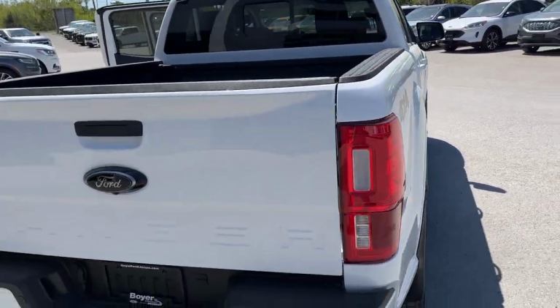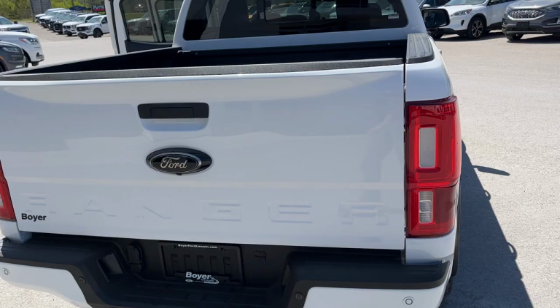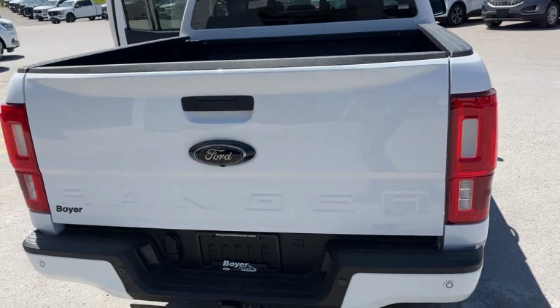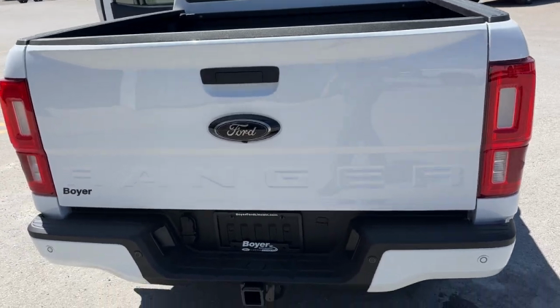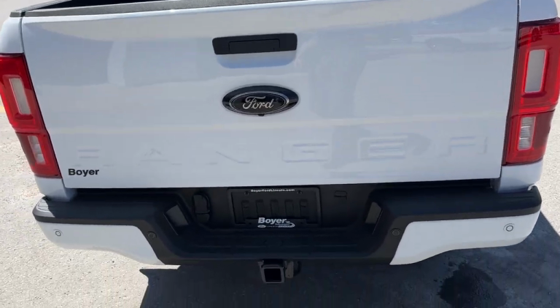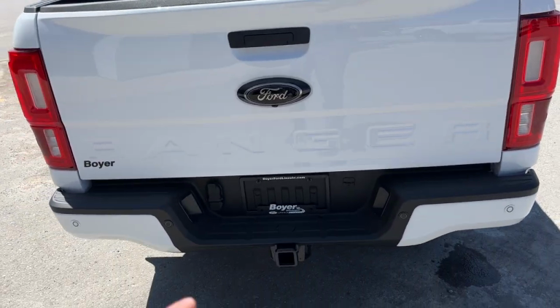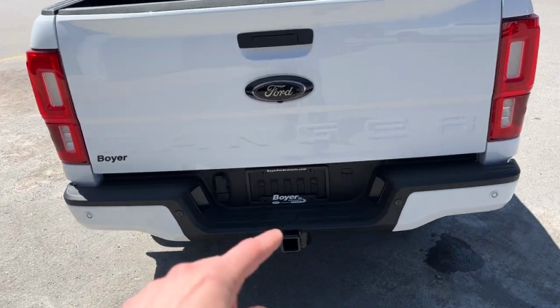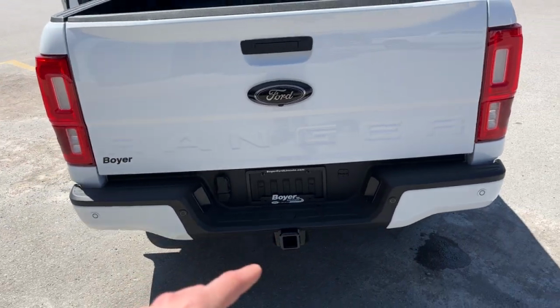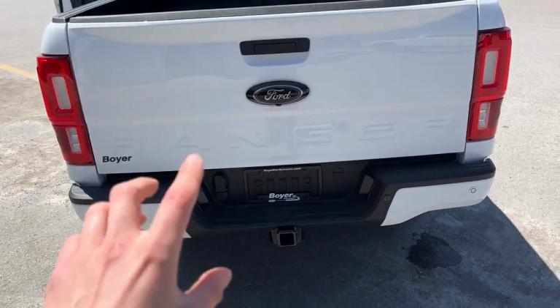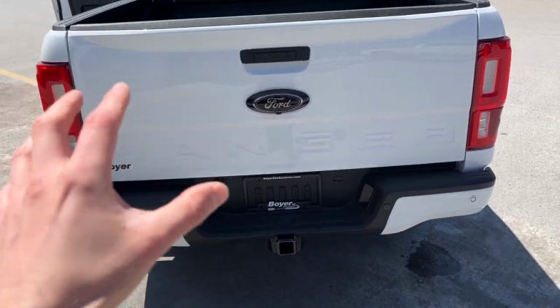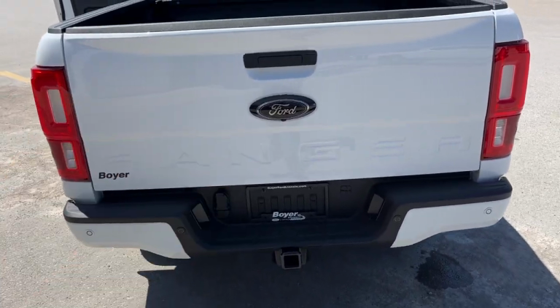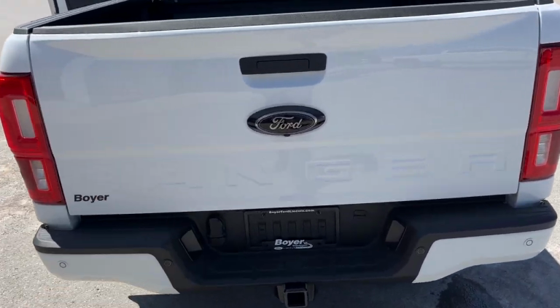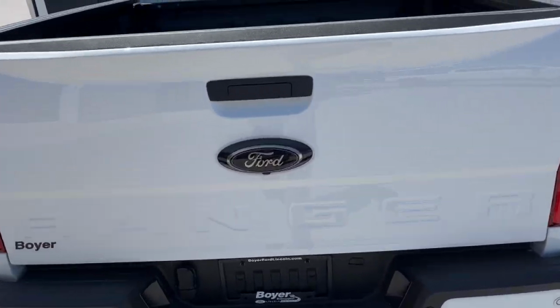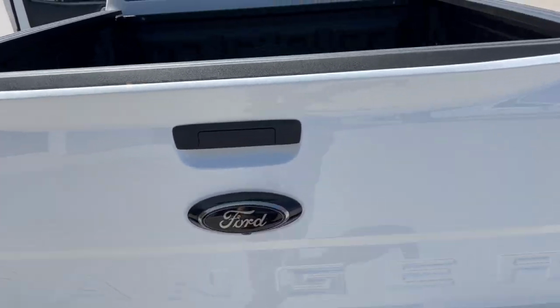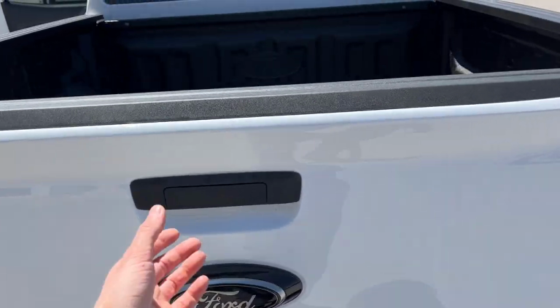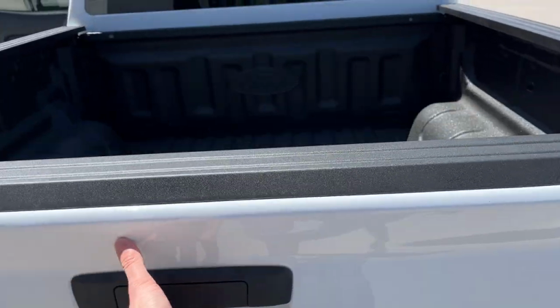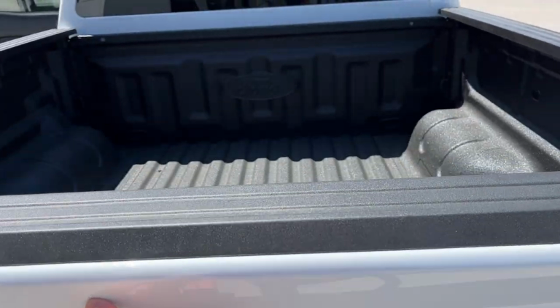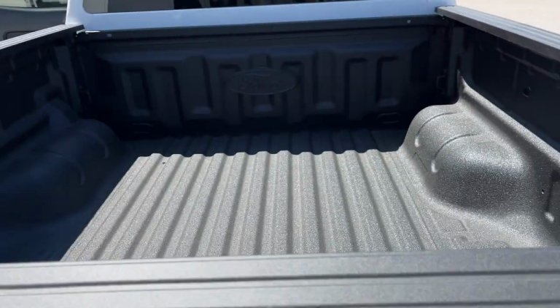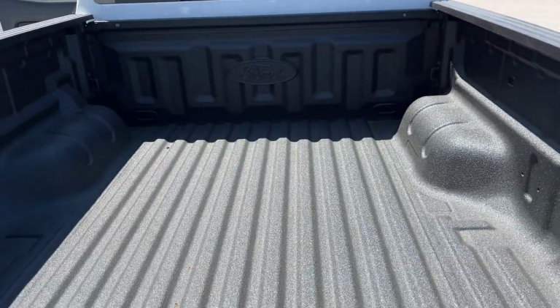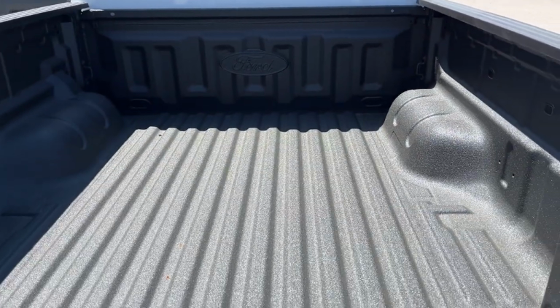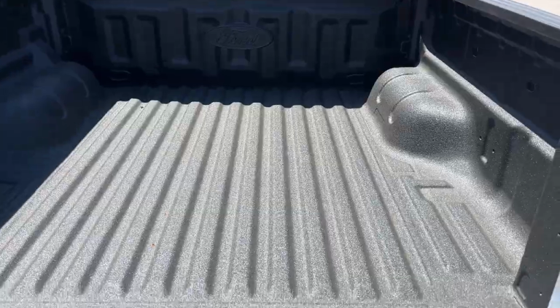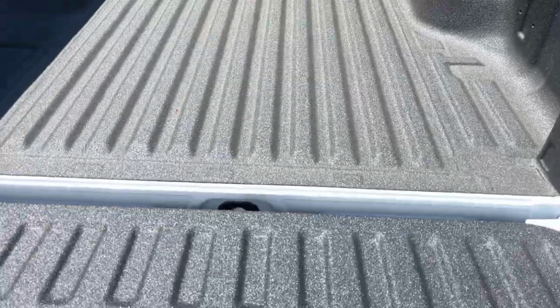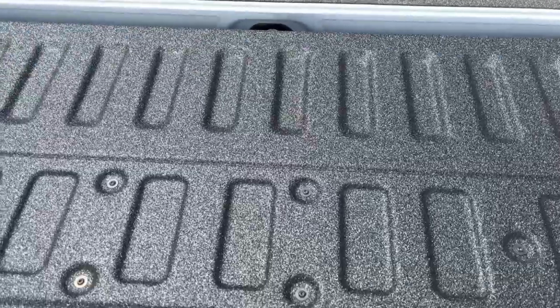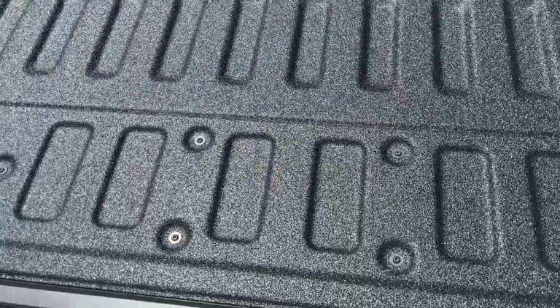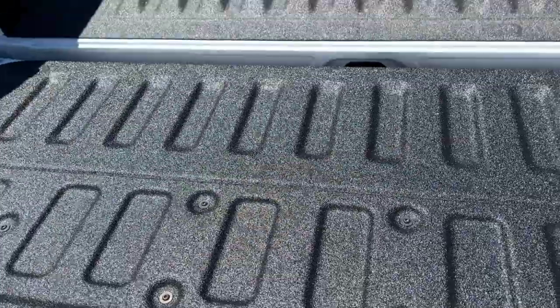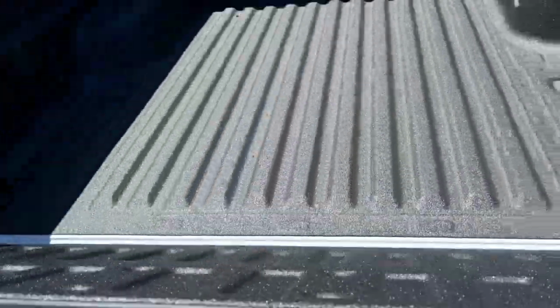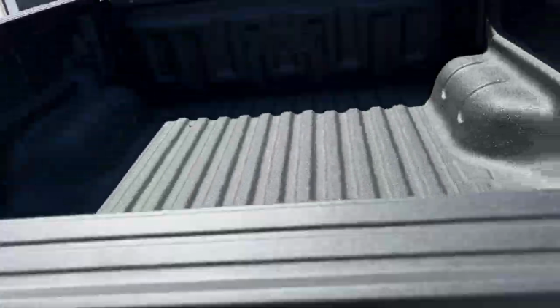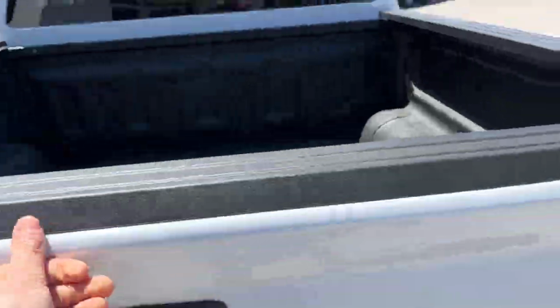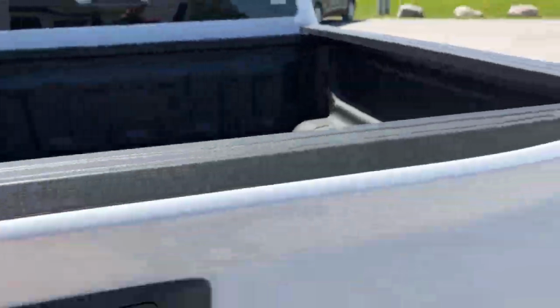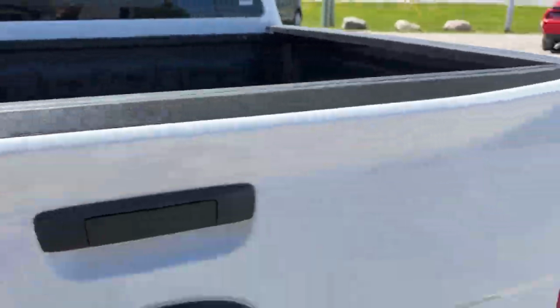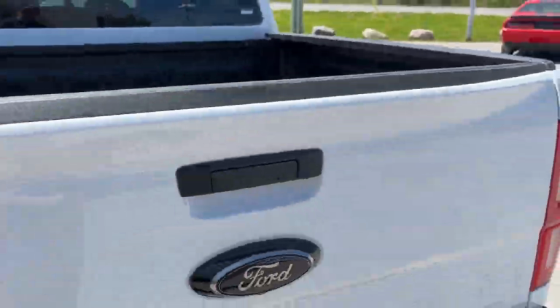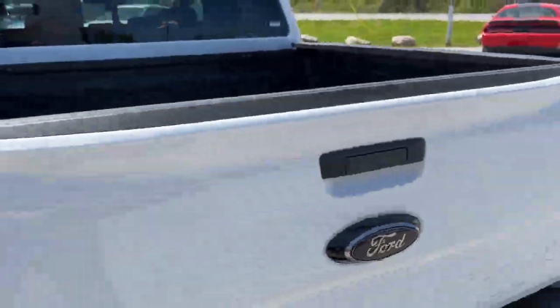Coming around back here you do have your trailer hitch. This one does have the trailer tow package, and in the bed here you do have that Ford spray-in bed liner, which is nice to have.